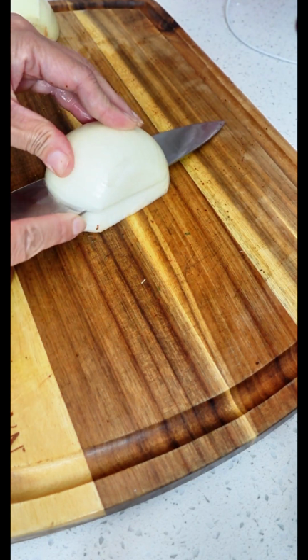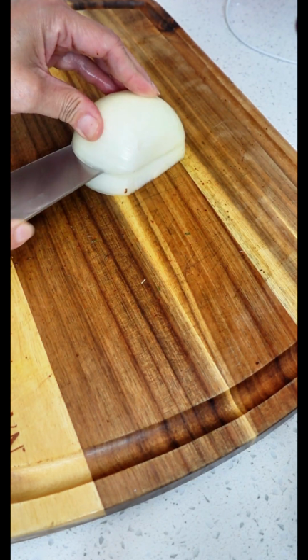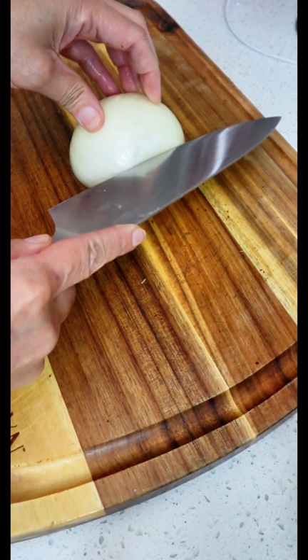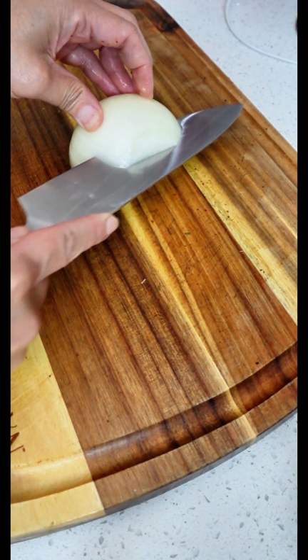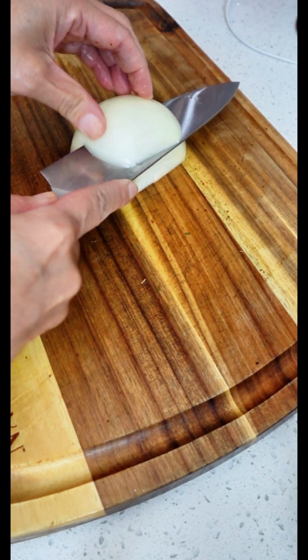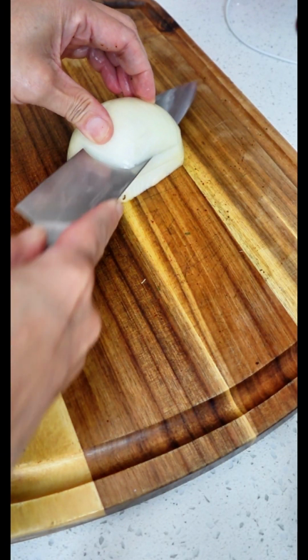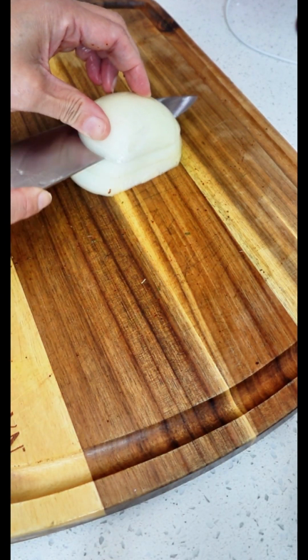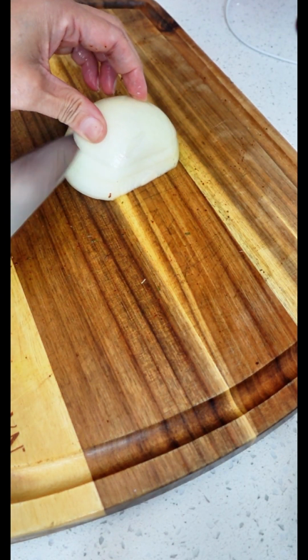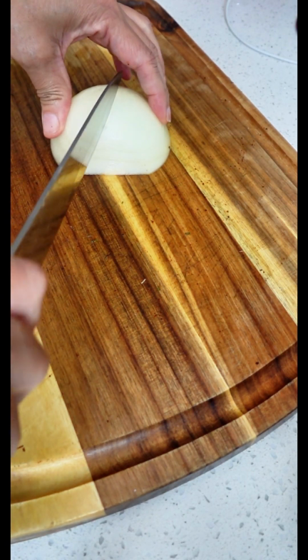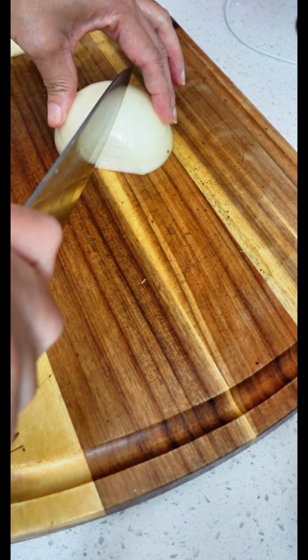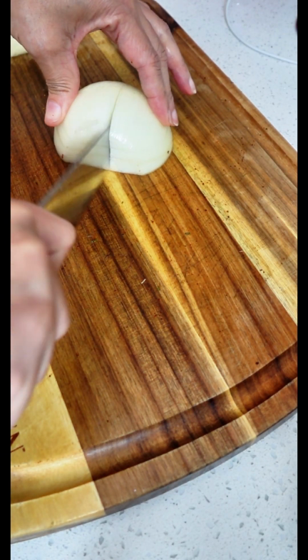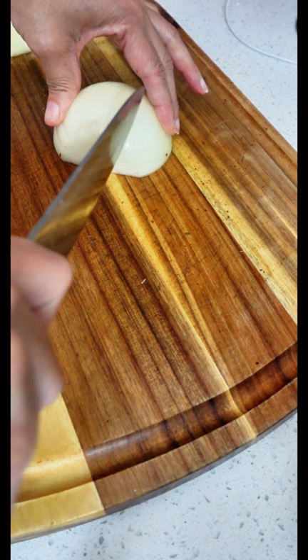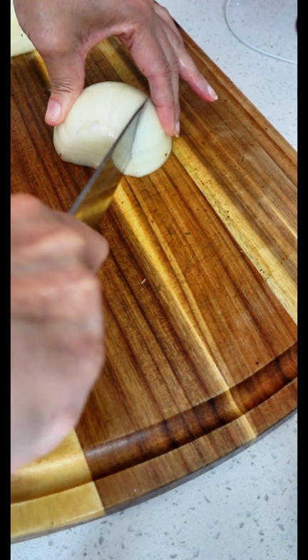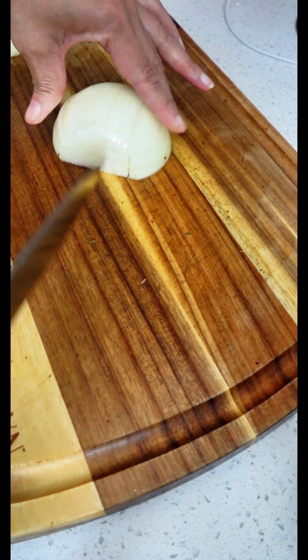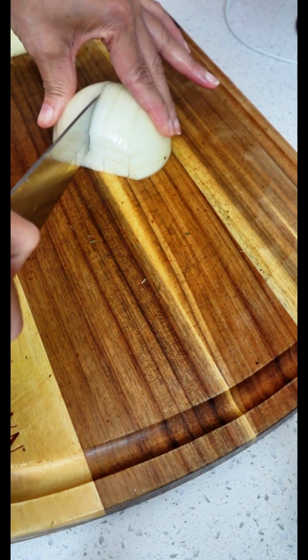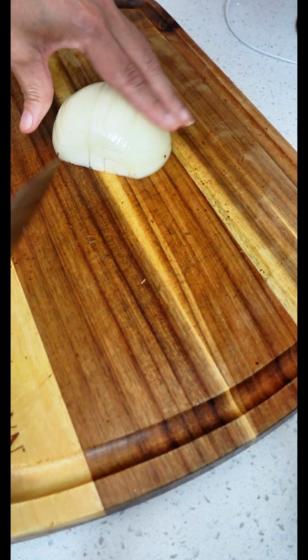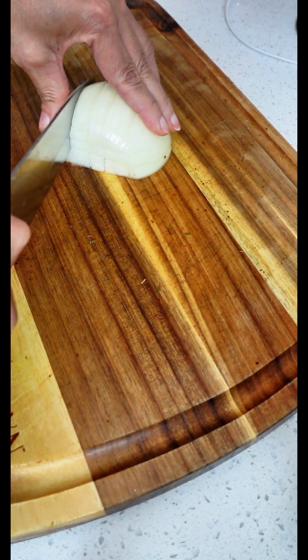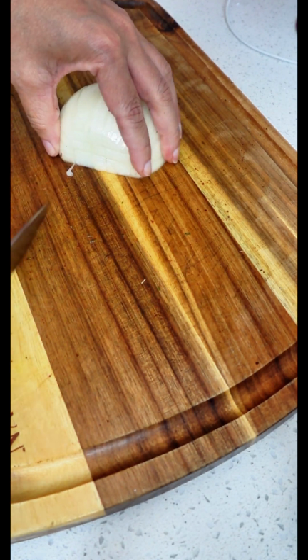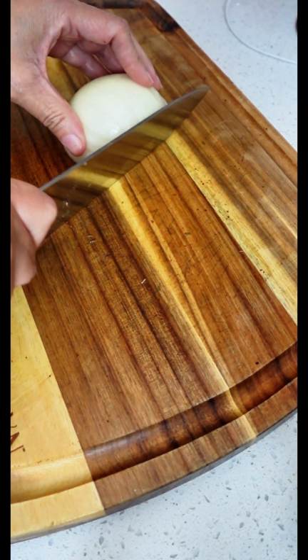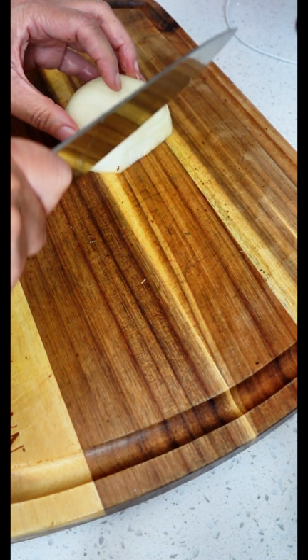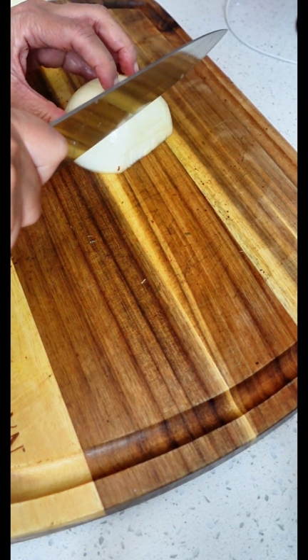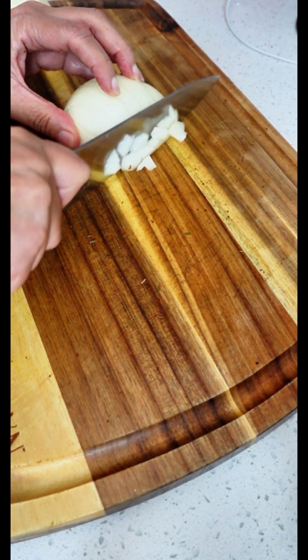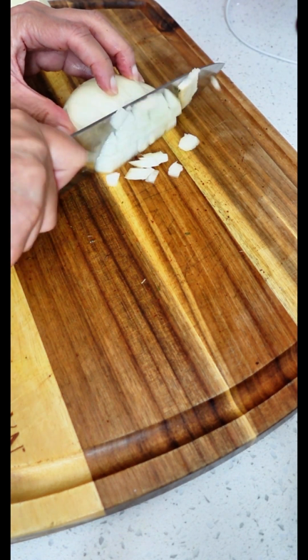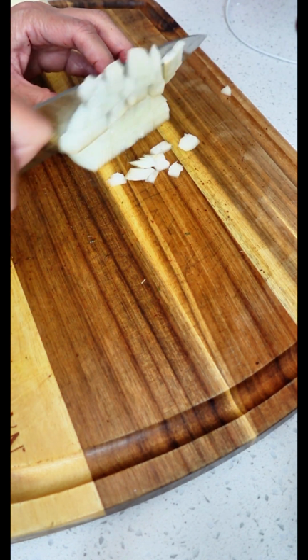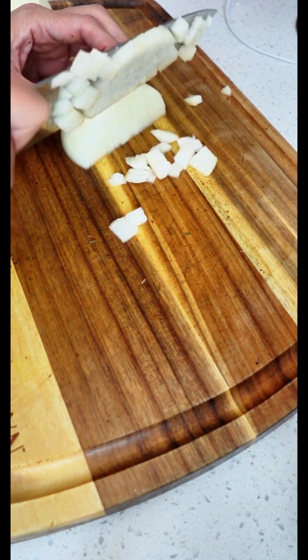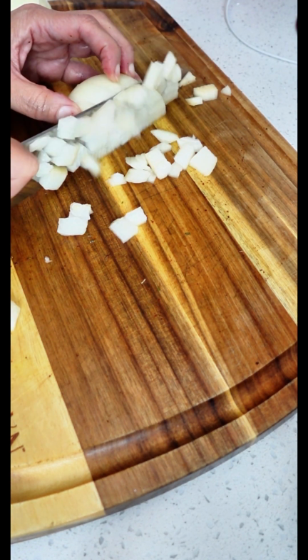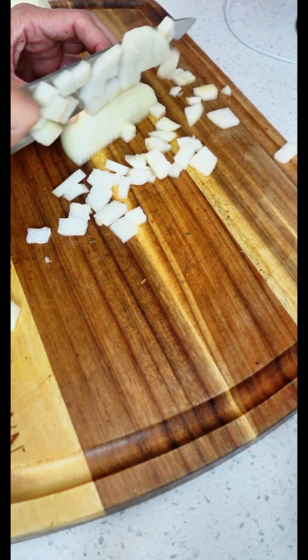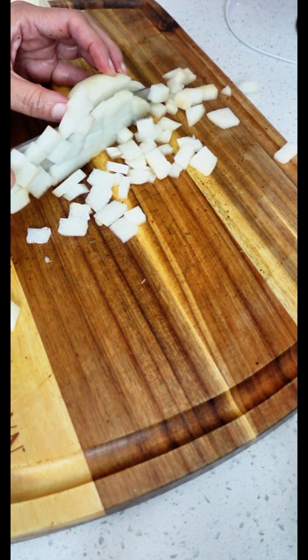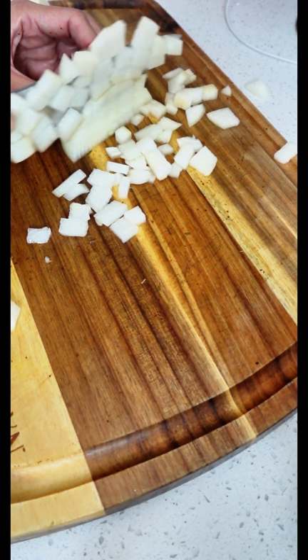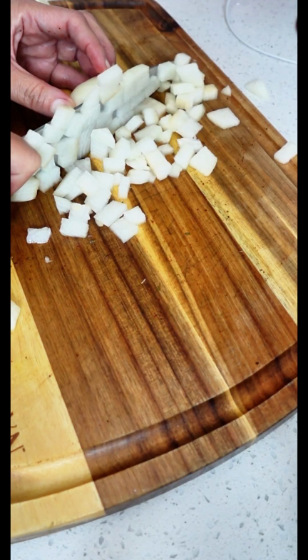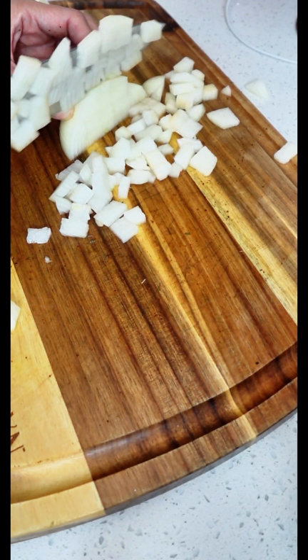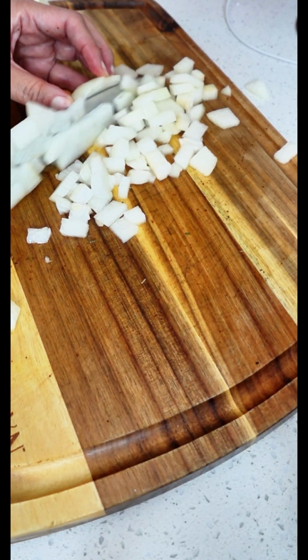Now it's time to dice one whole onion. You want to make sure you get a nice fine dice on these onions because we want the onions to basically melt in the pot when we're cooking them.